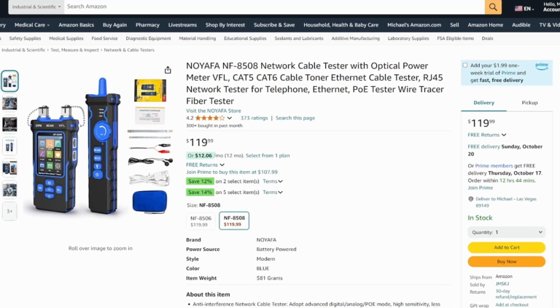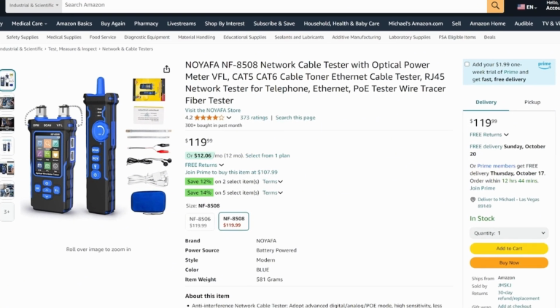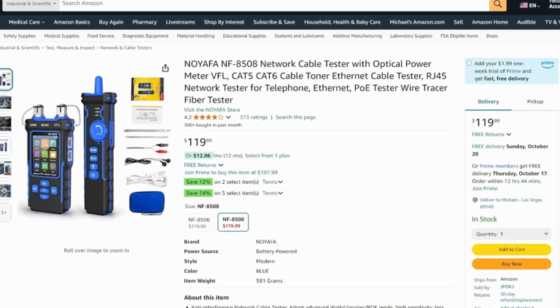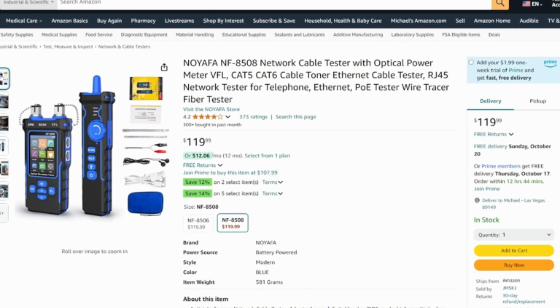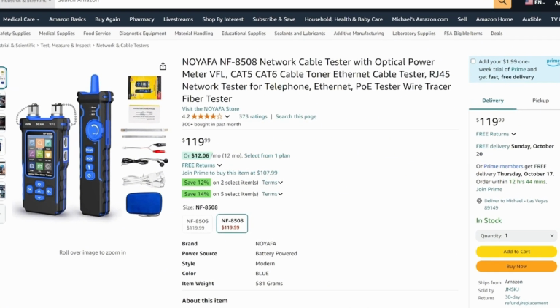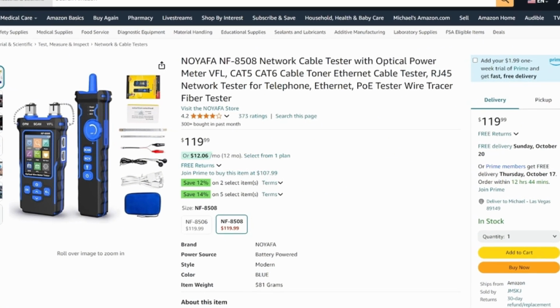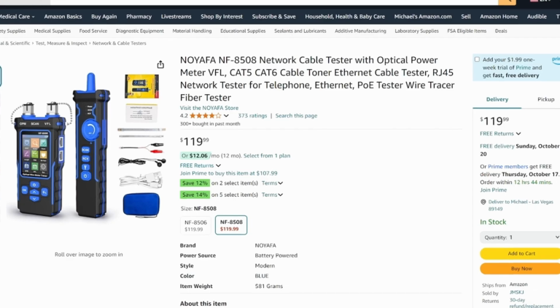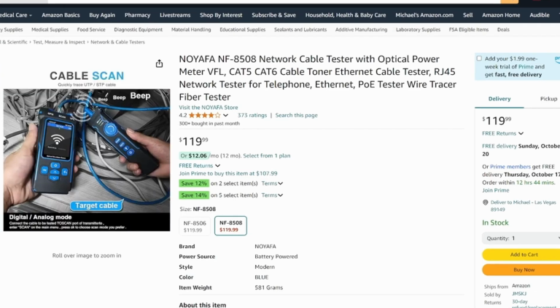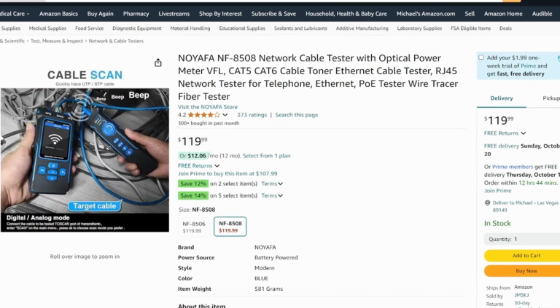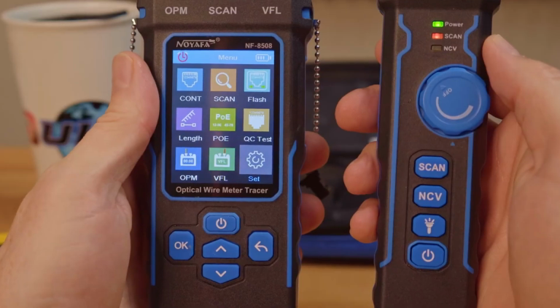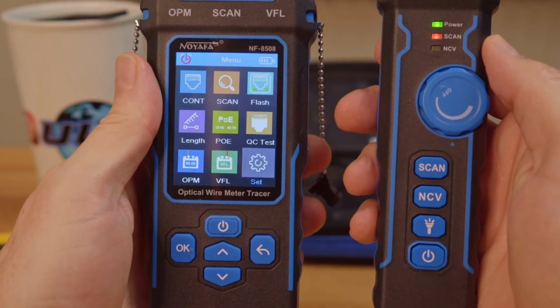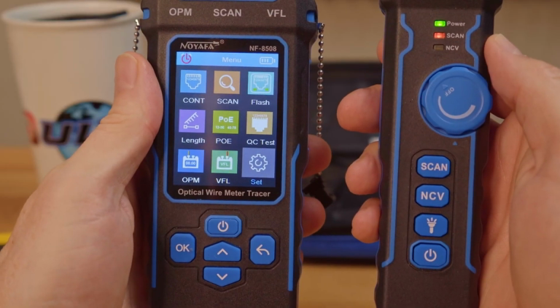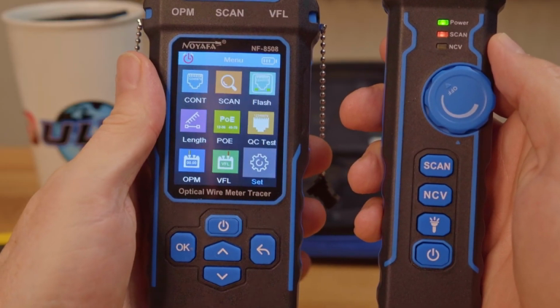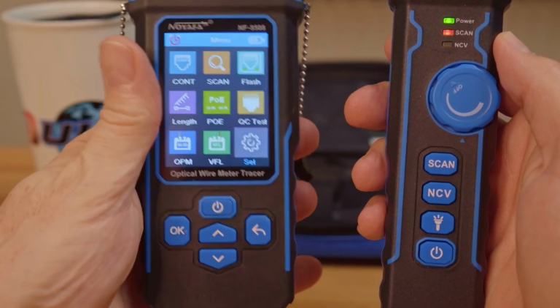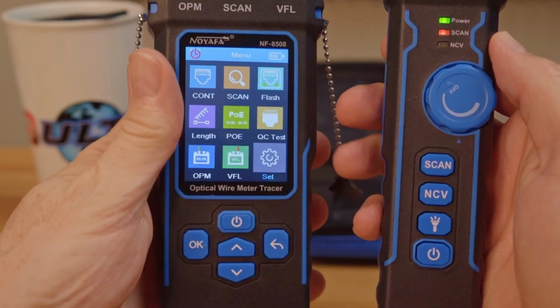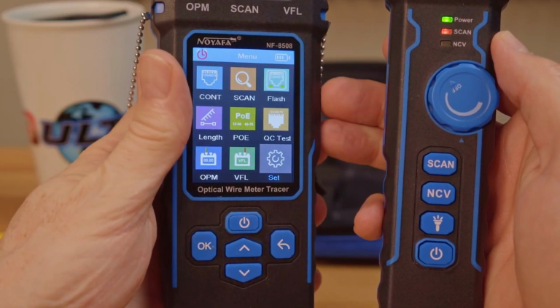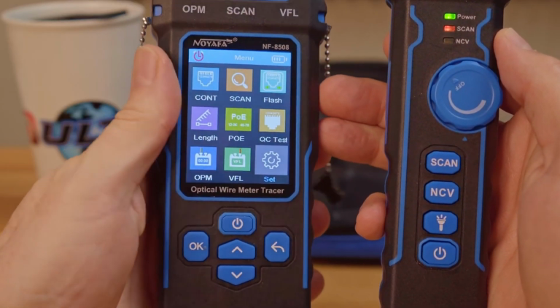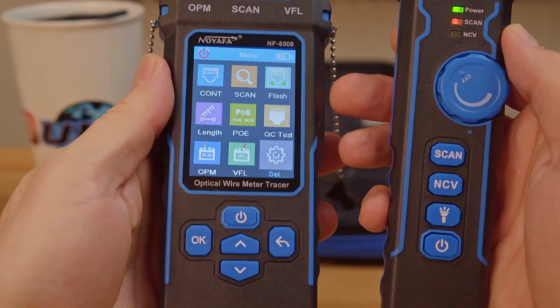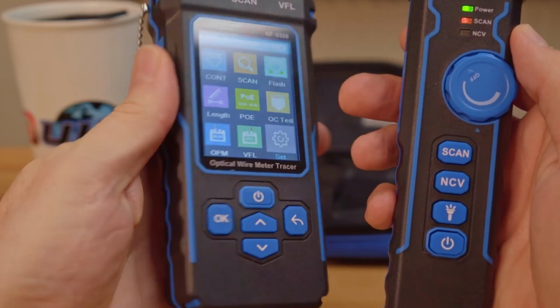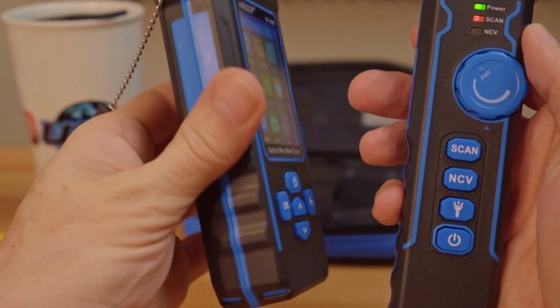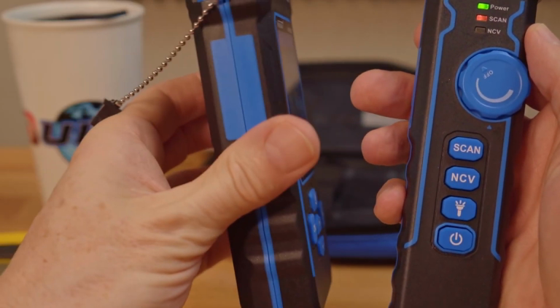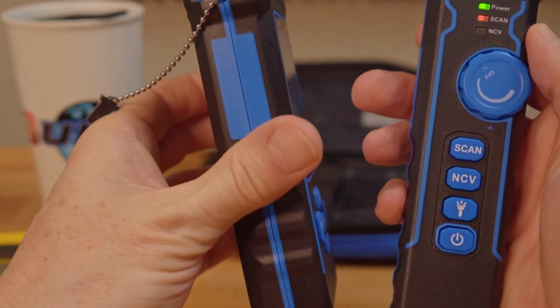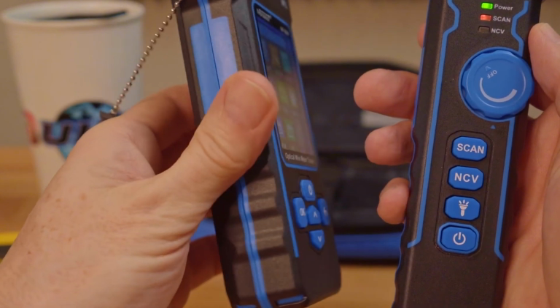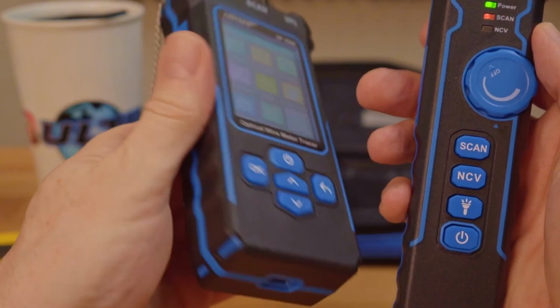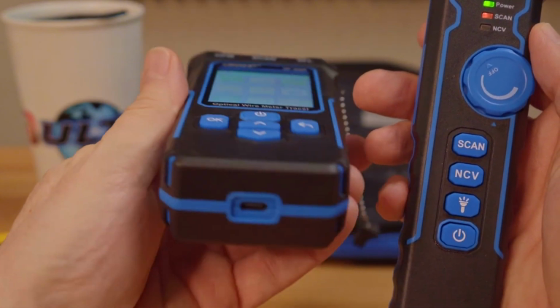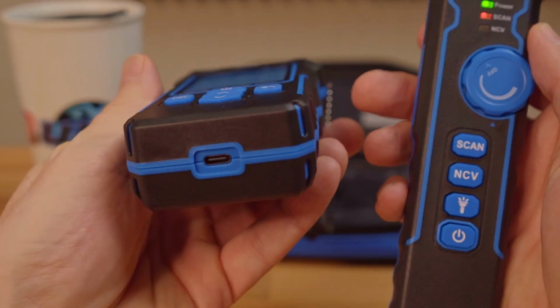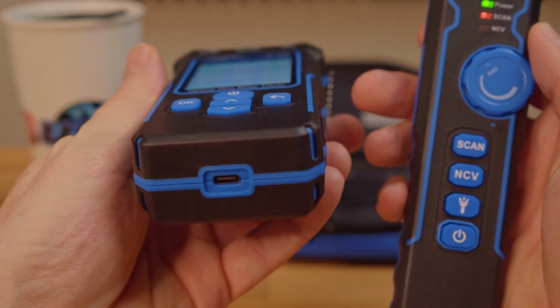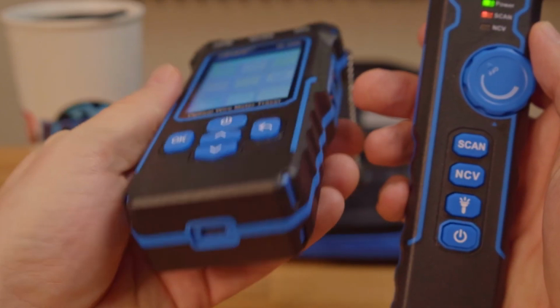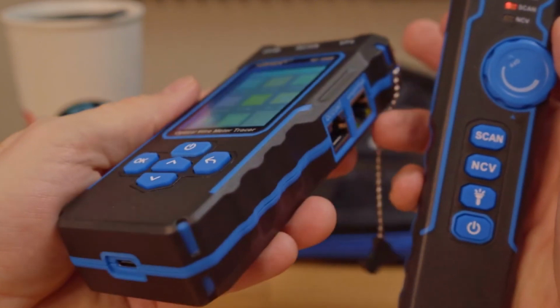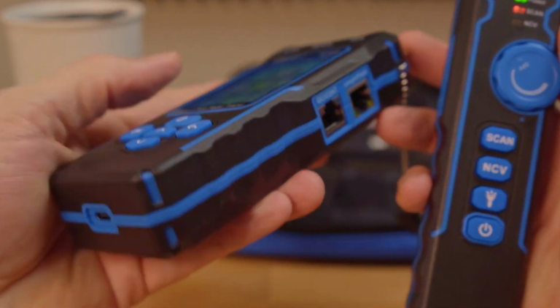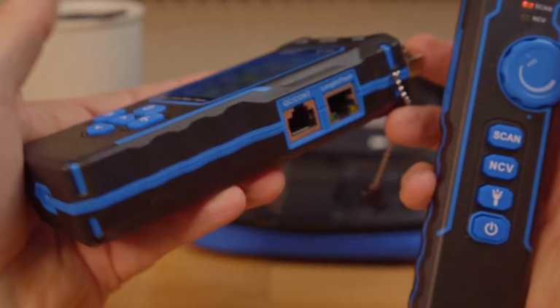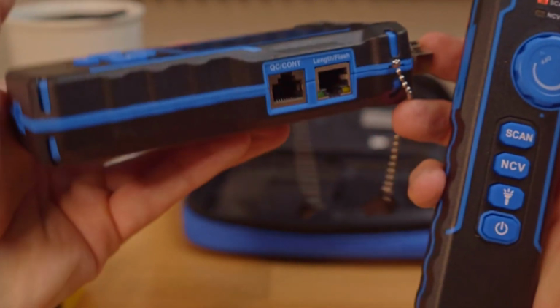The NF8508 has a plethora of features, including a PoE tester. It can also test RJ11, RJ45, Cat5e, and Cat6 cables.